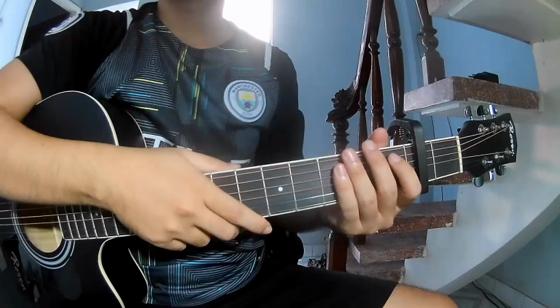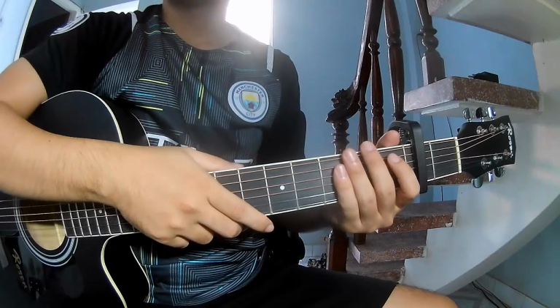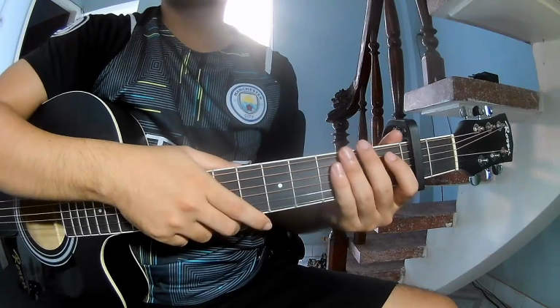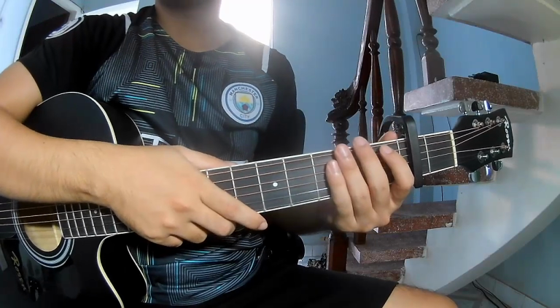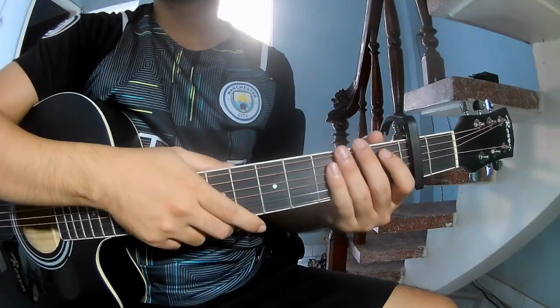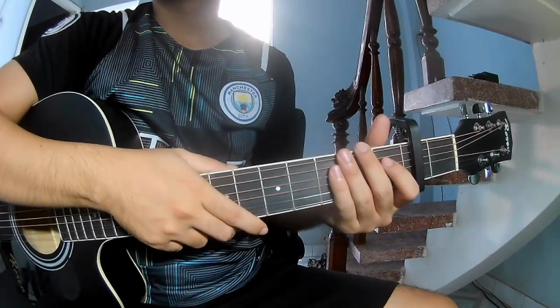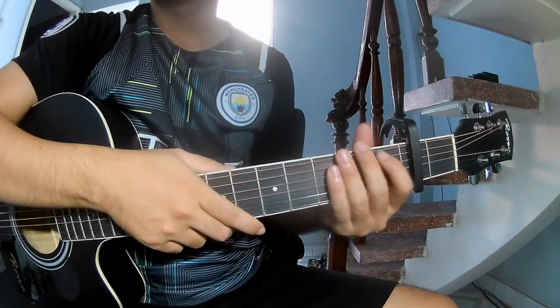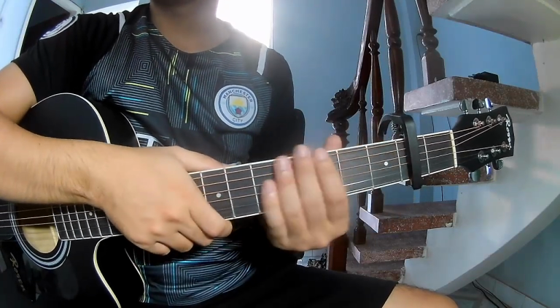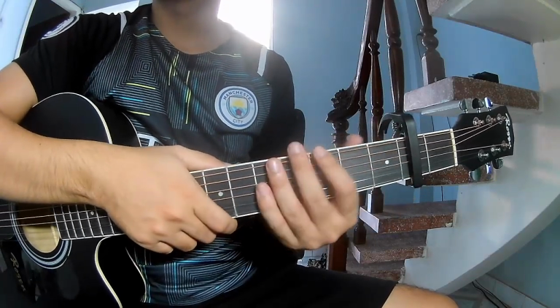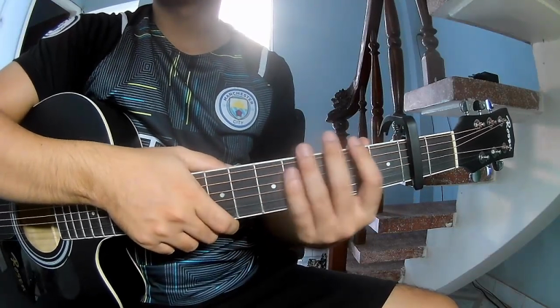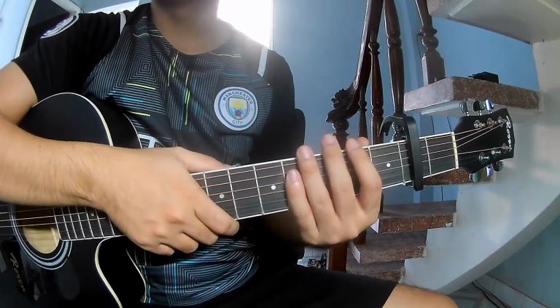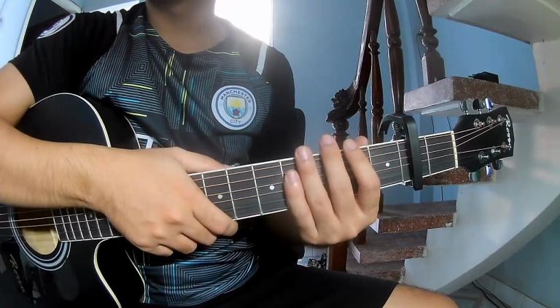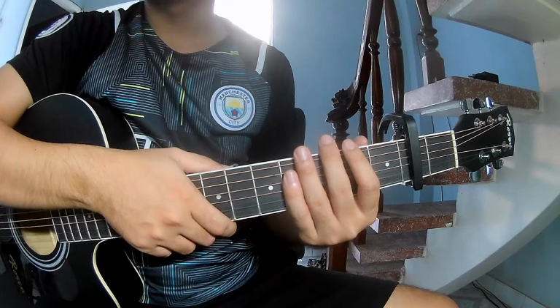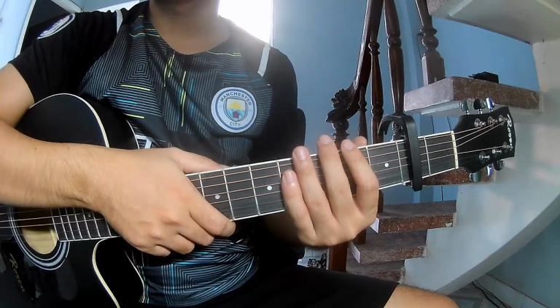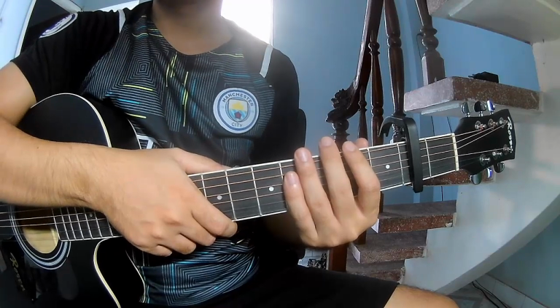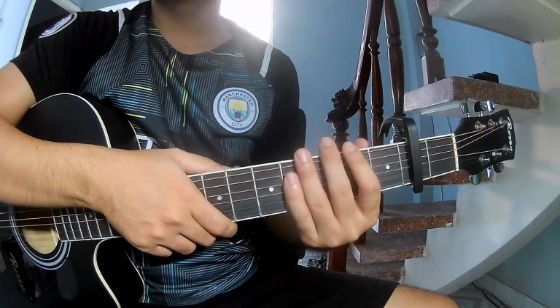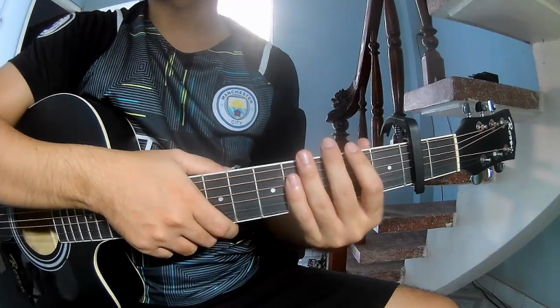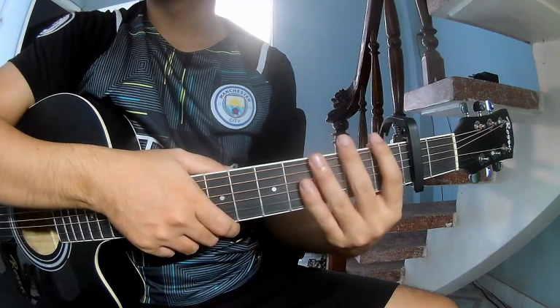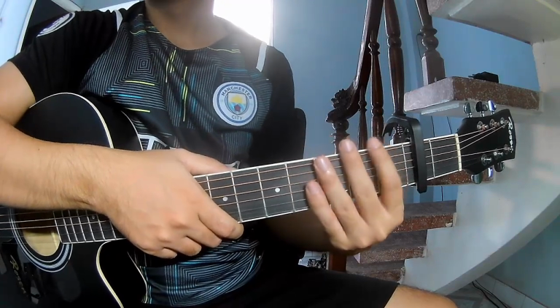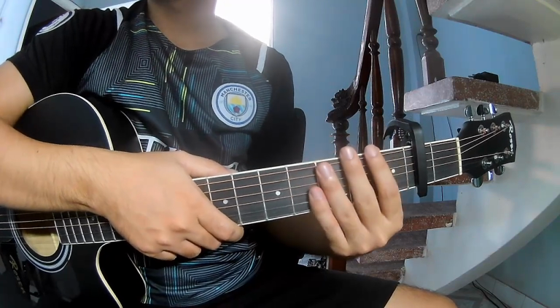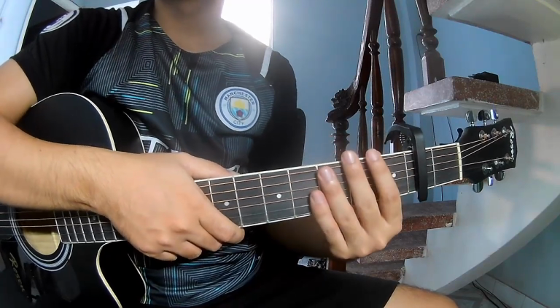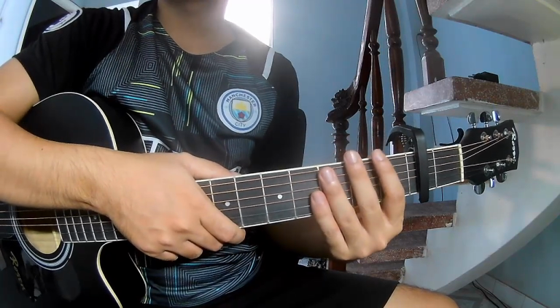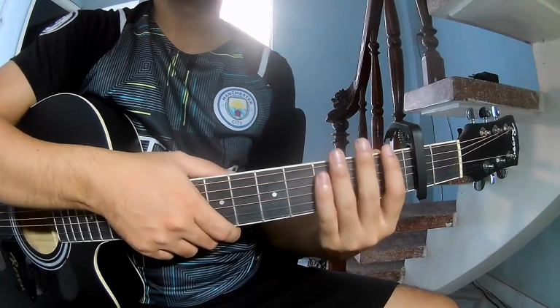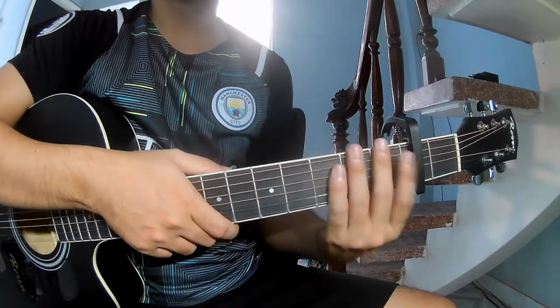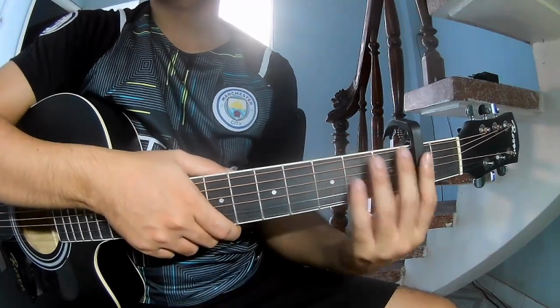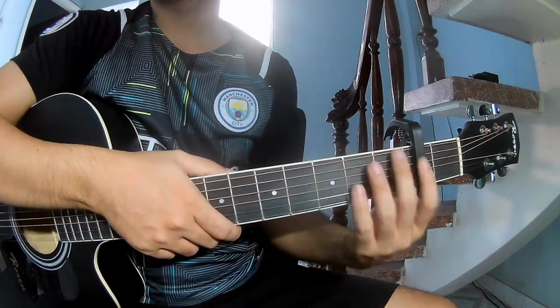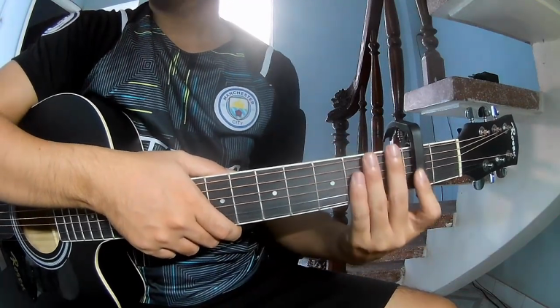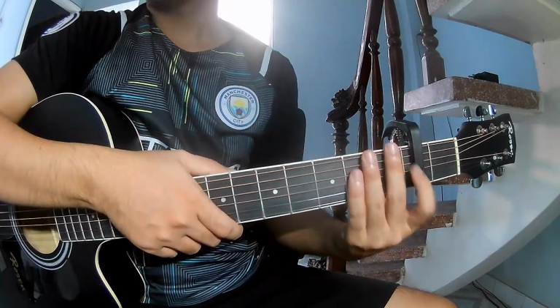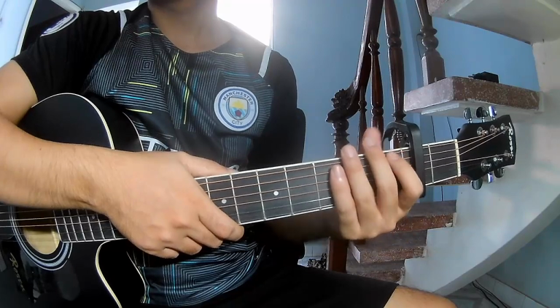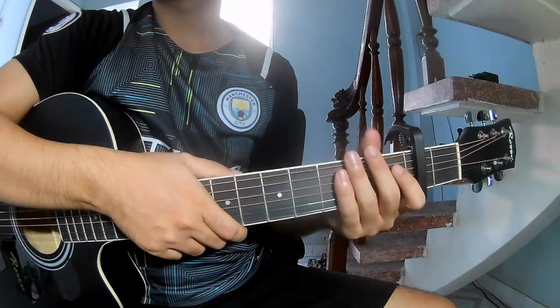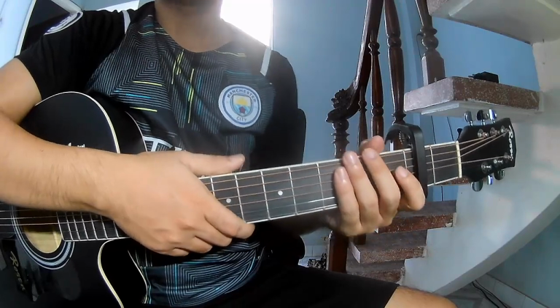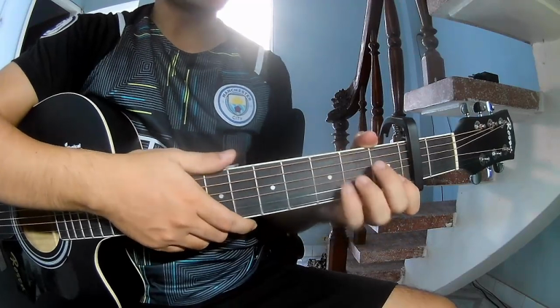Hi everyone, today I will share how to play guitar, perhaps by Guns N' Roses. First, to do capo in the second fret. The chords to this song are...